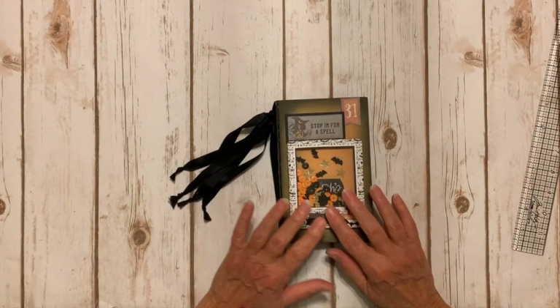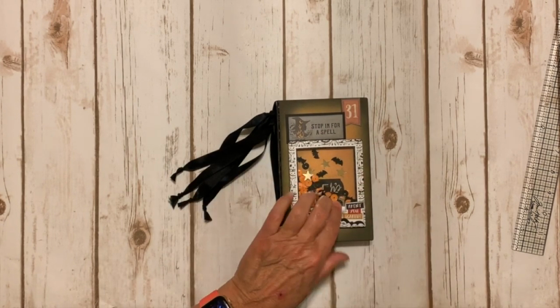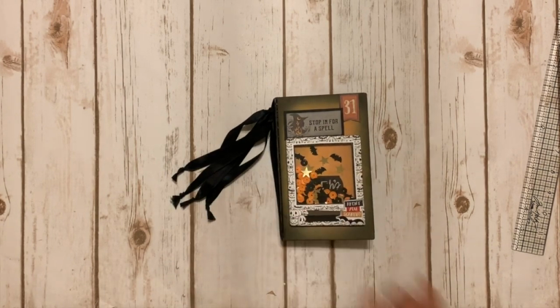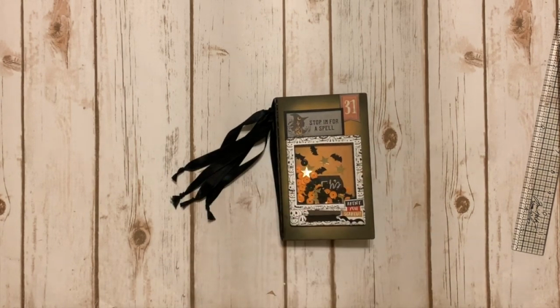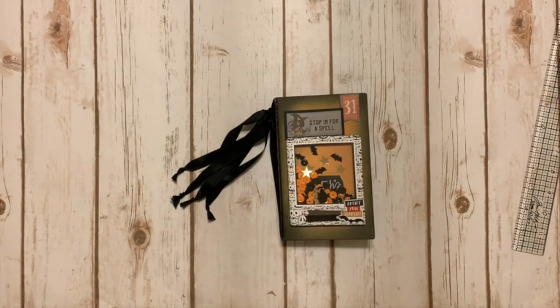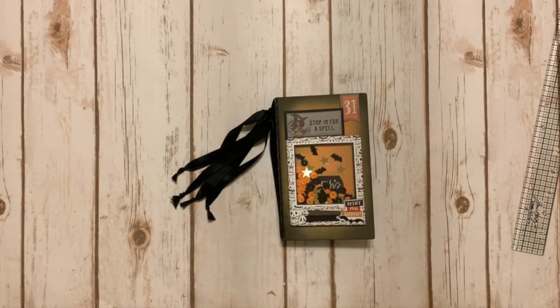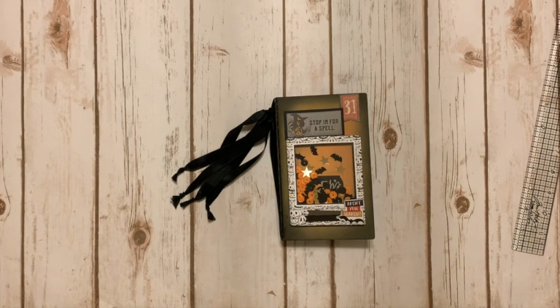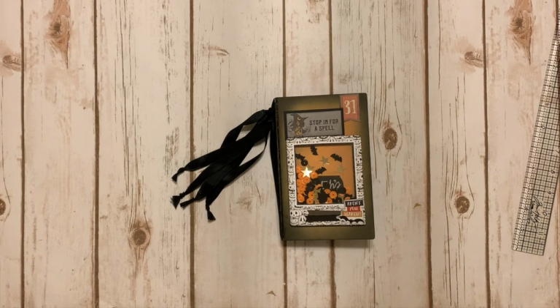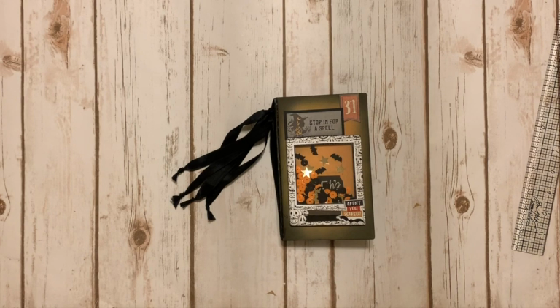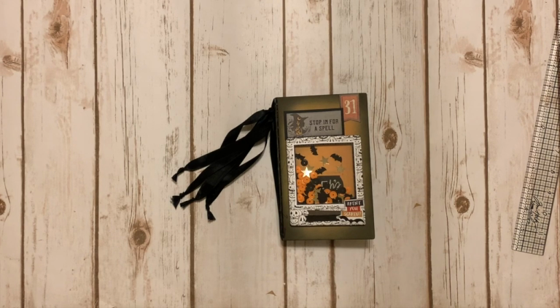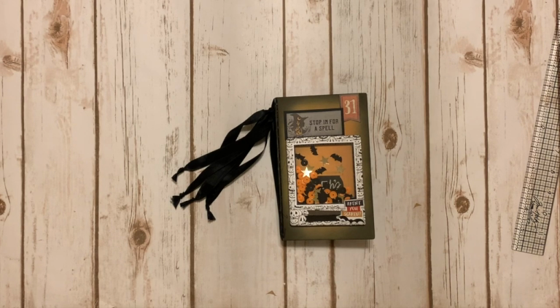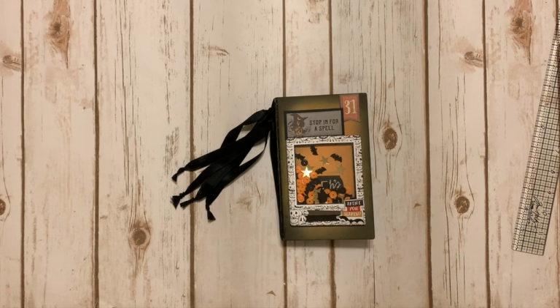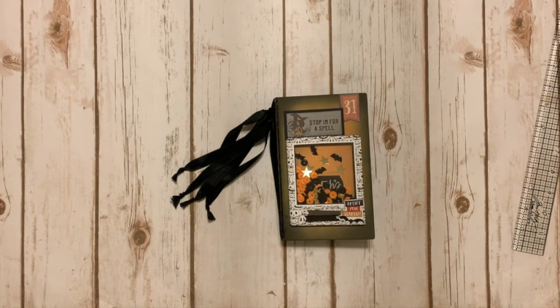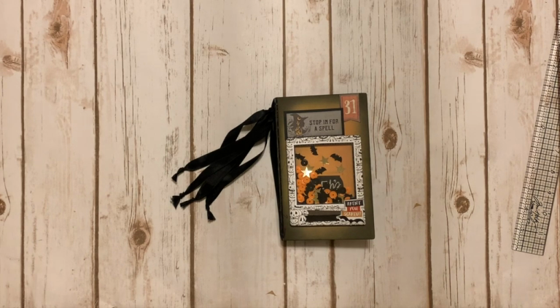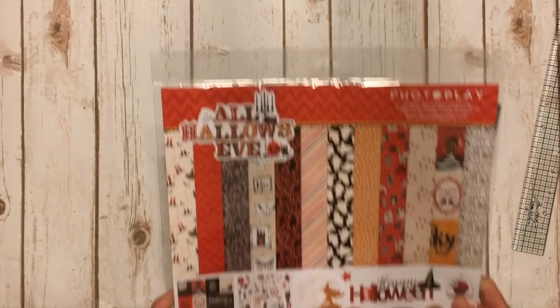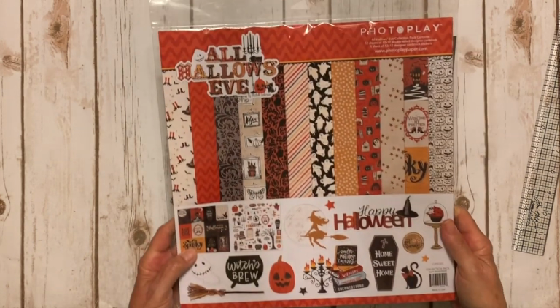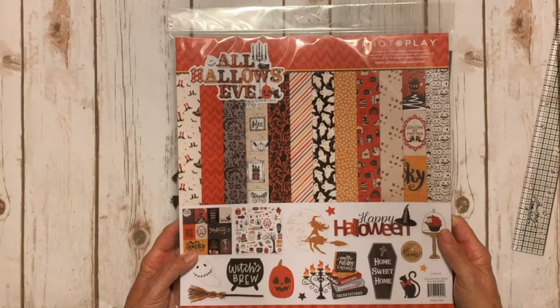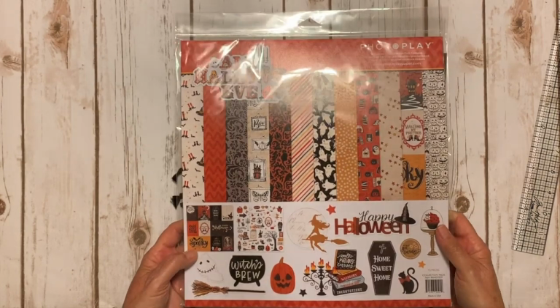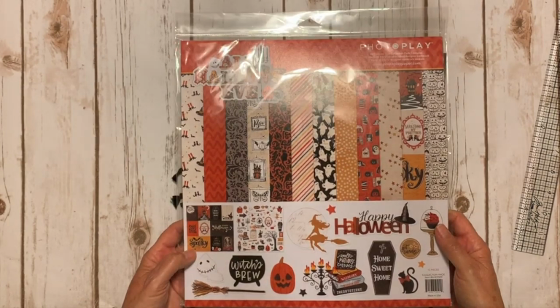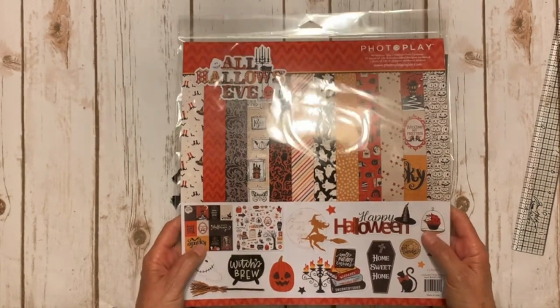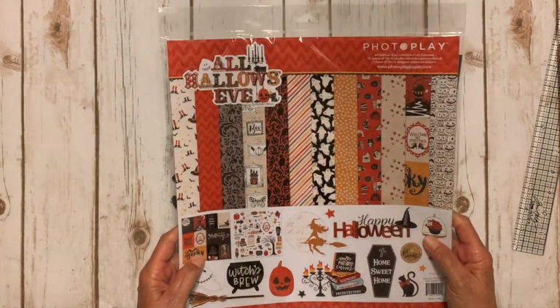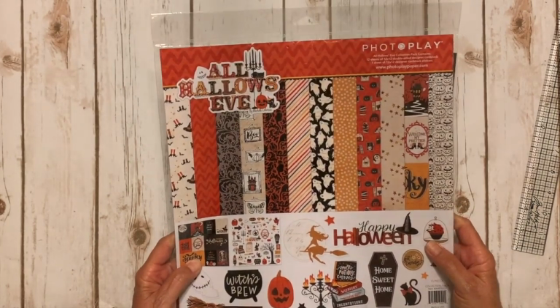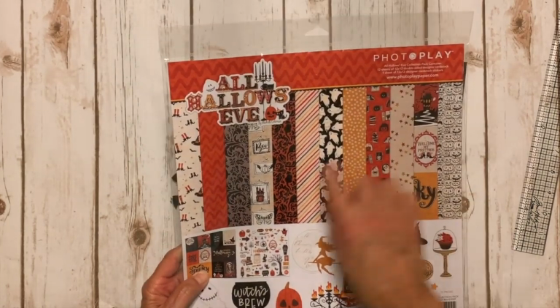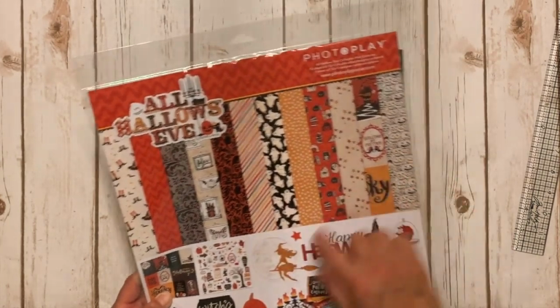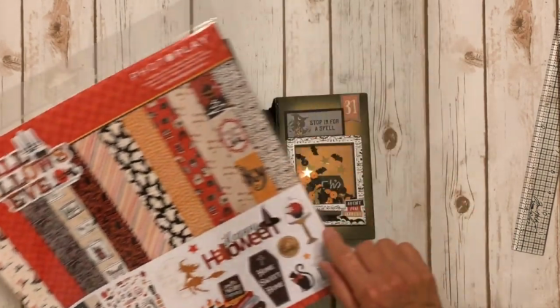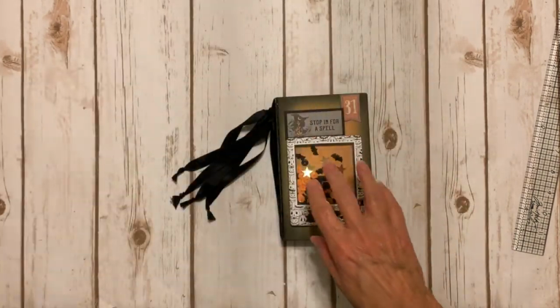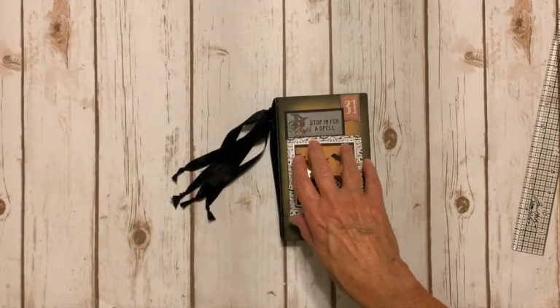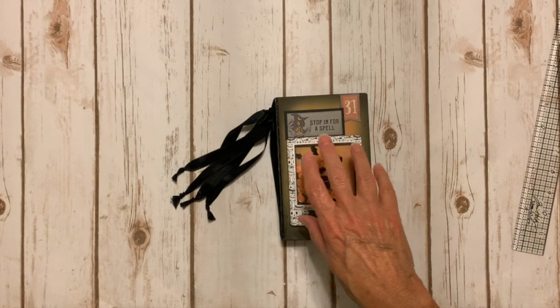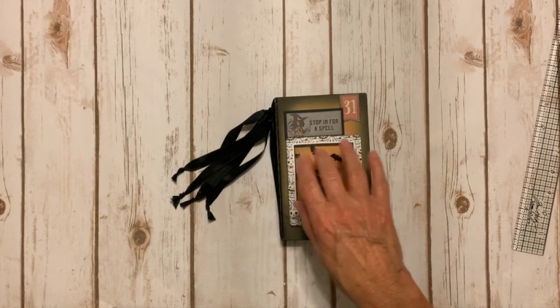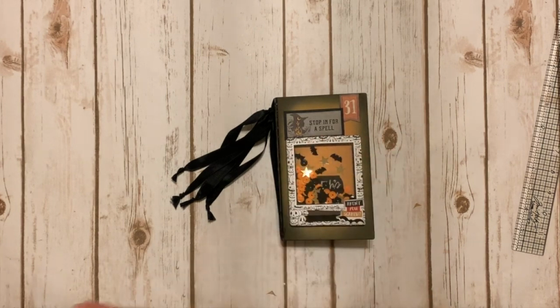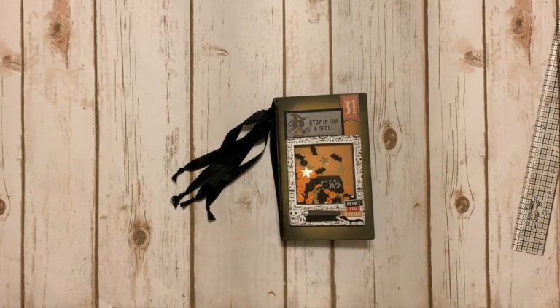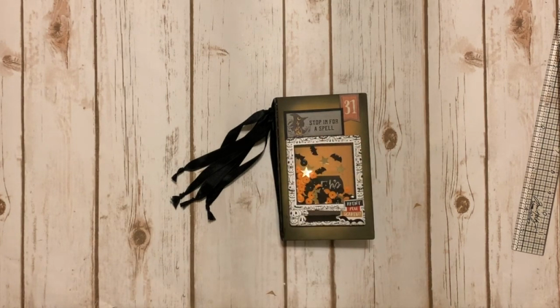I did use the super darling brand new All Hallows Eve paper collection by PhotoPlay. There it is, and I used a lot of stickers and ephemera for this little project.